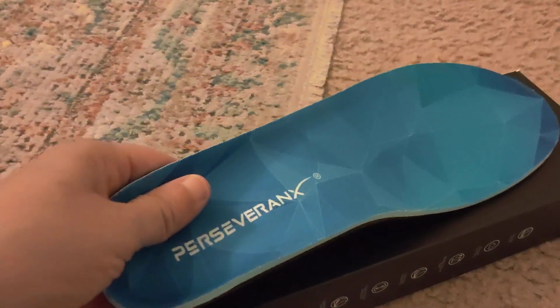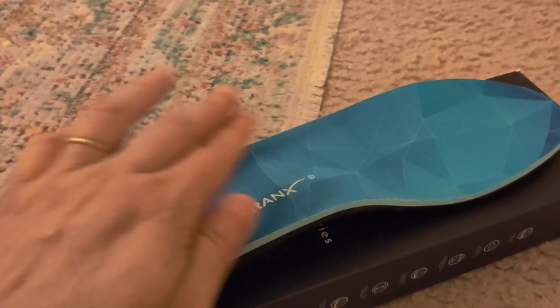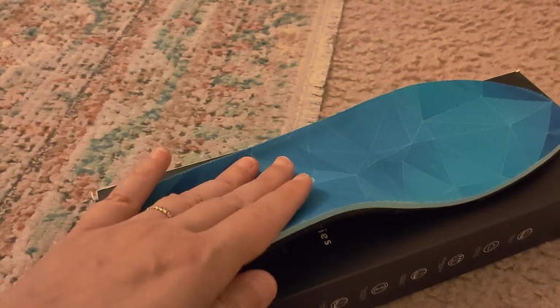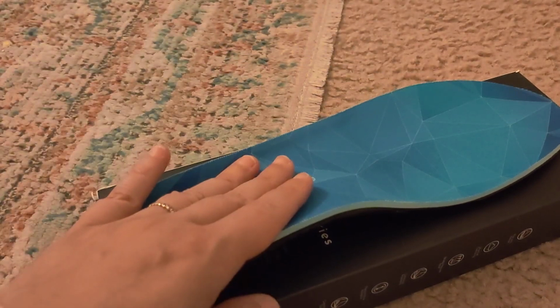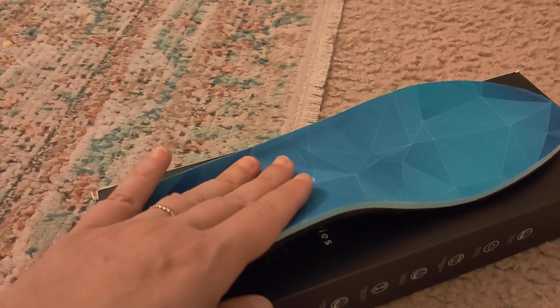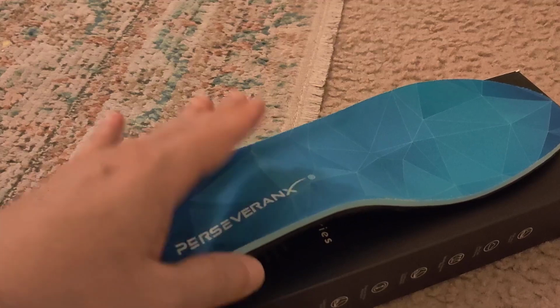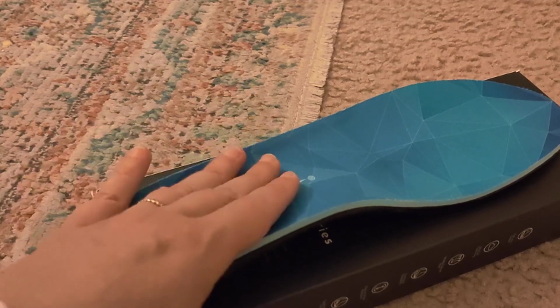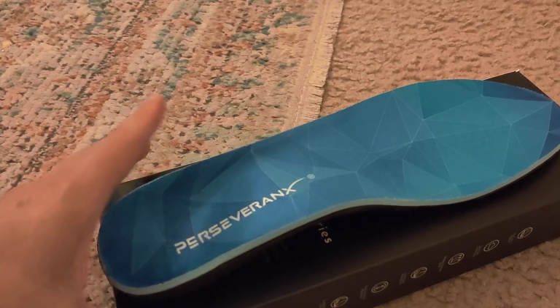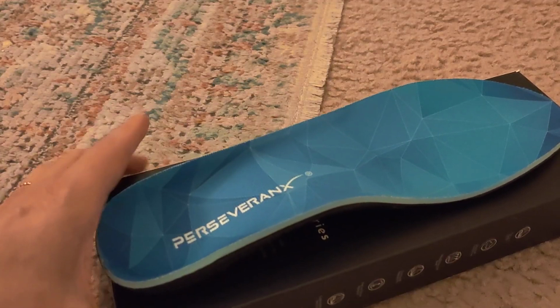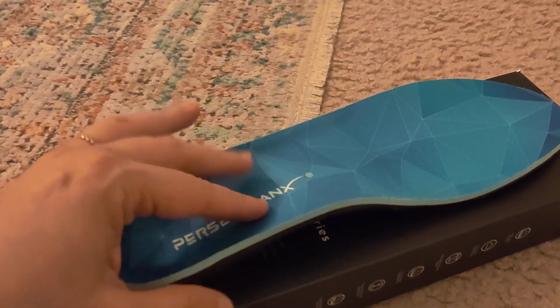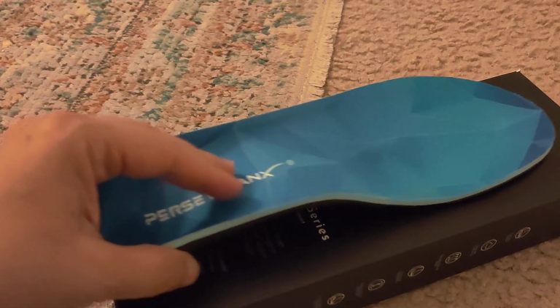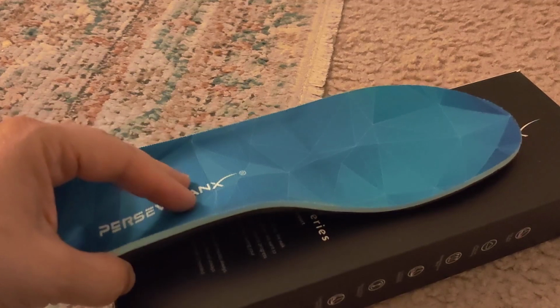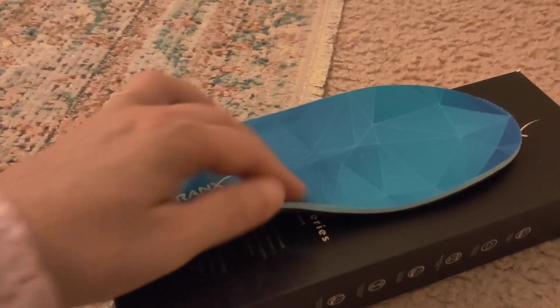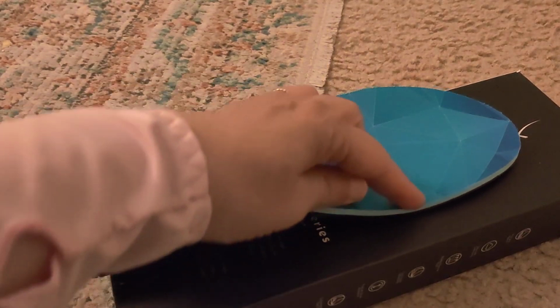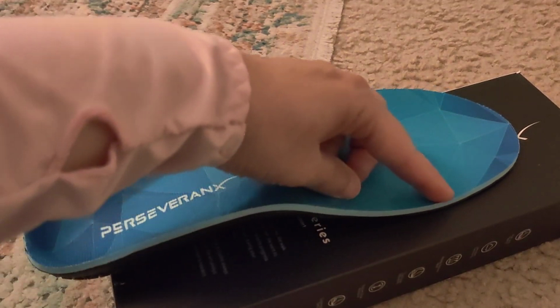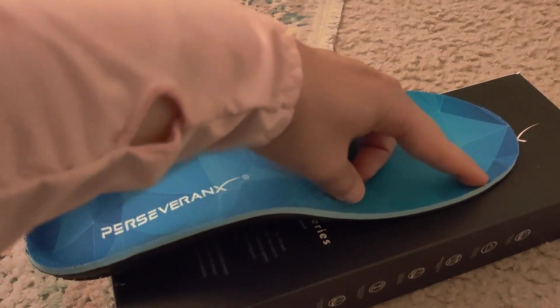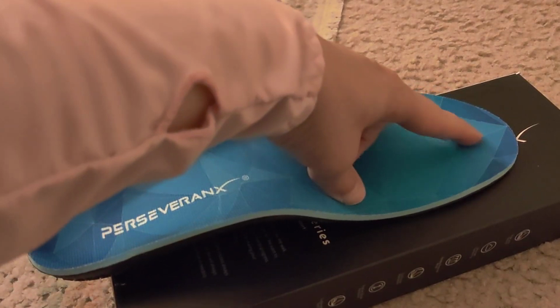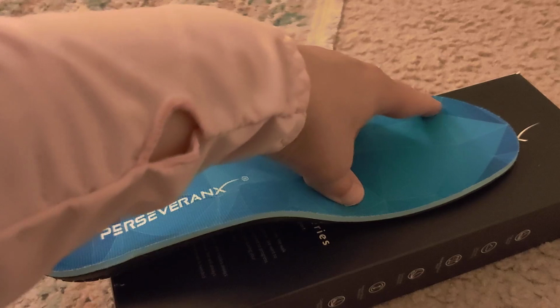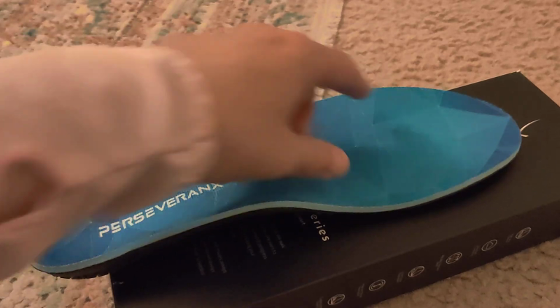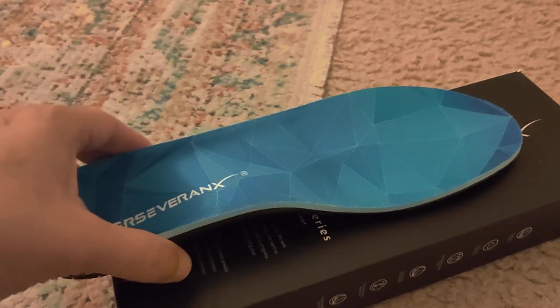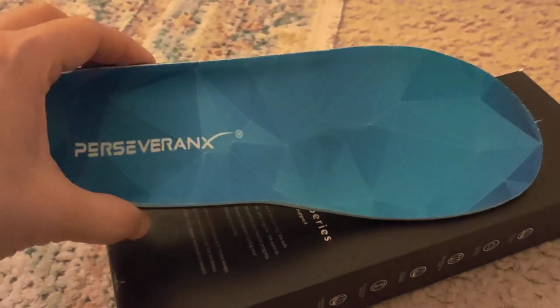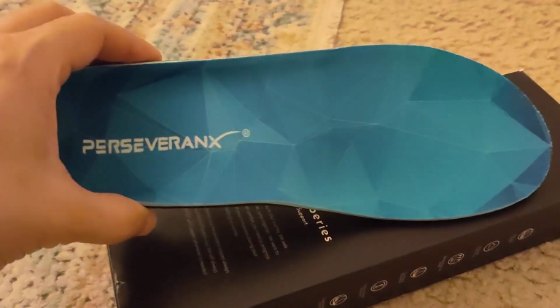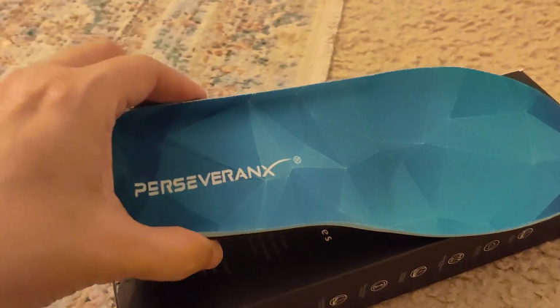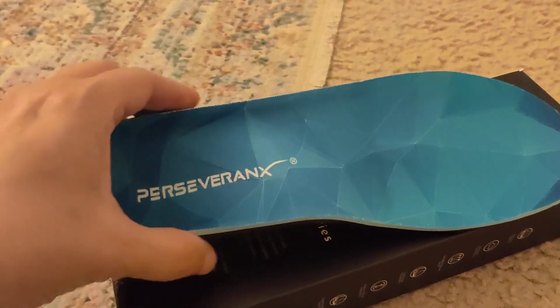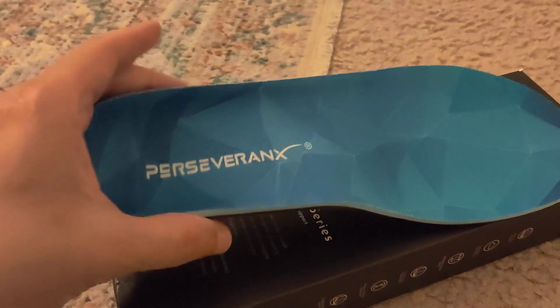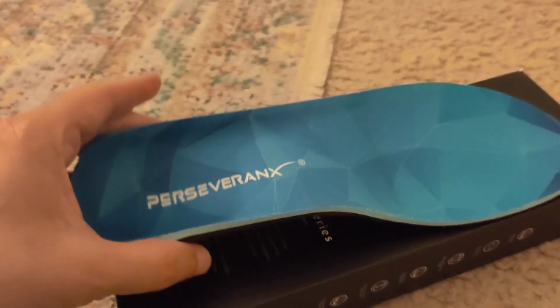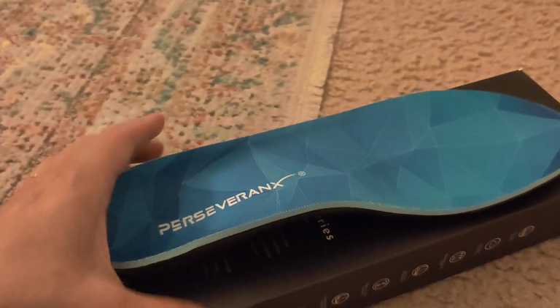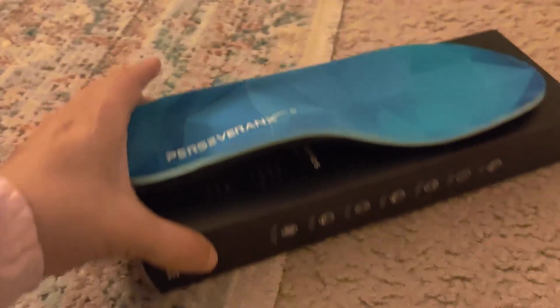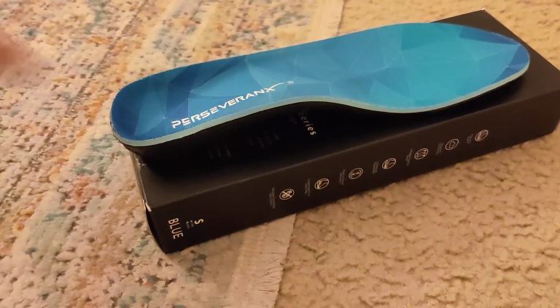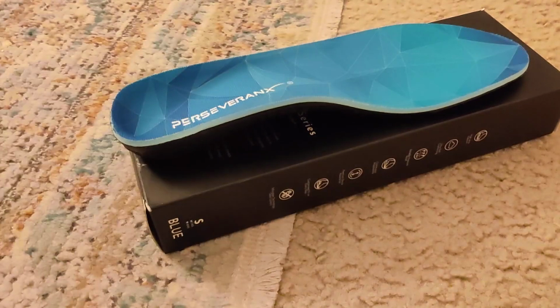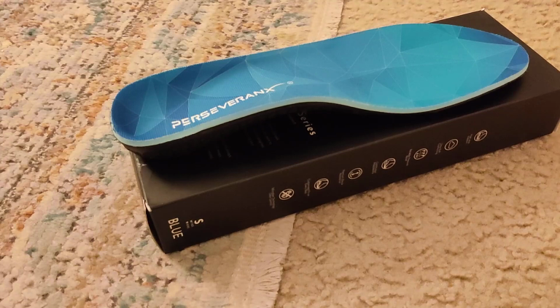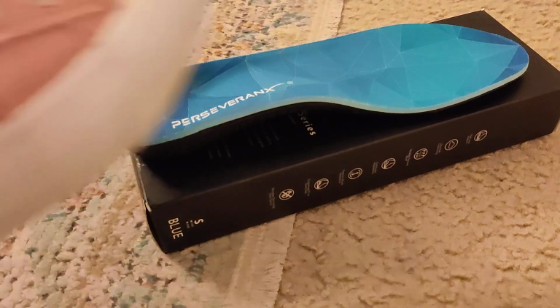You can choose your favorite color in these, you can choose your size, but you can also trim these down if you need them to fit the front of any particular type of shoe. I feel like they're made pretty well so that they have a universal fit.